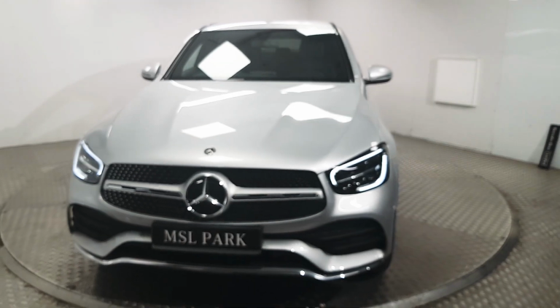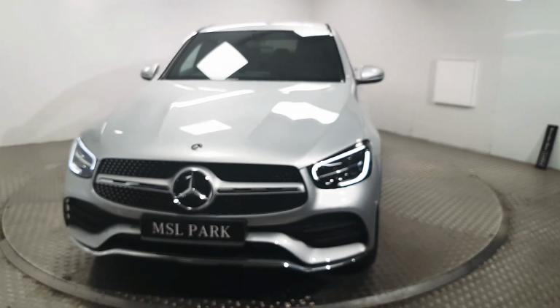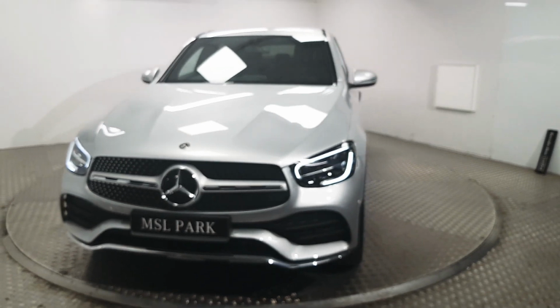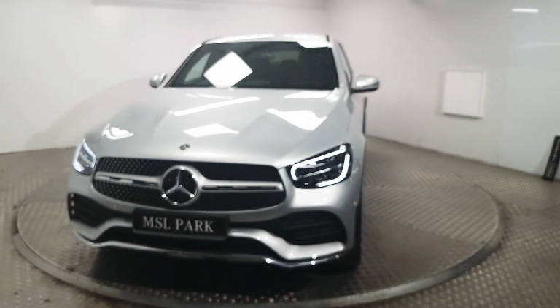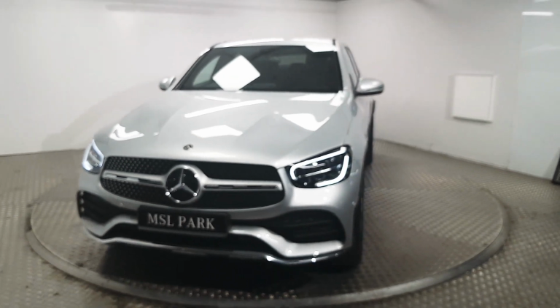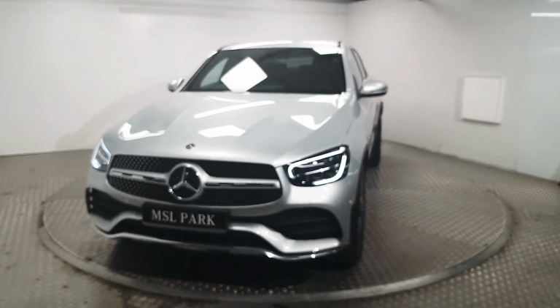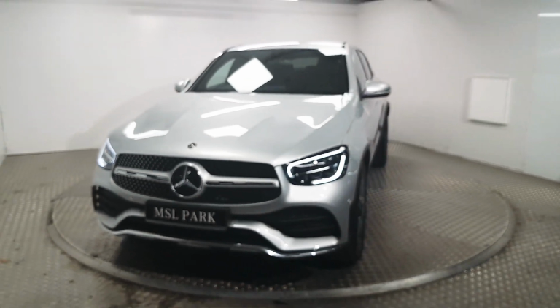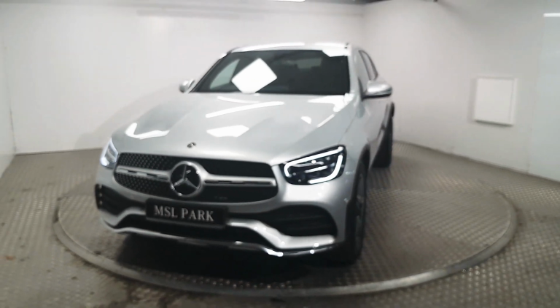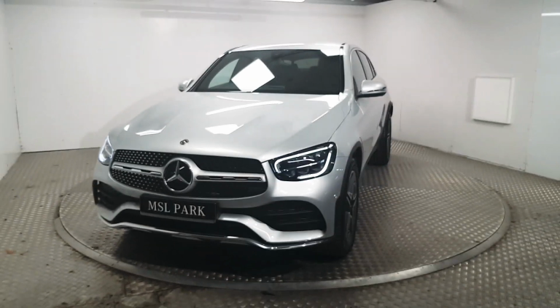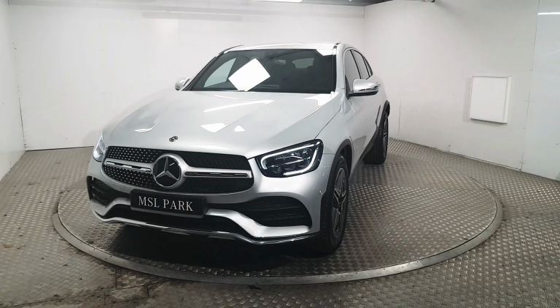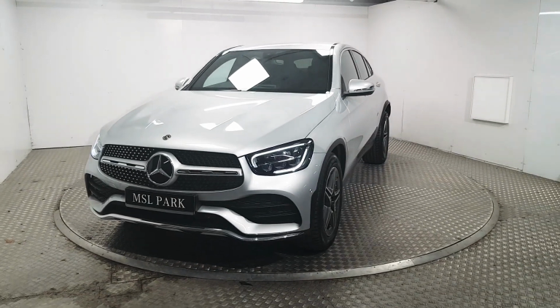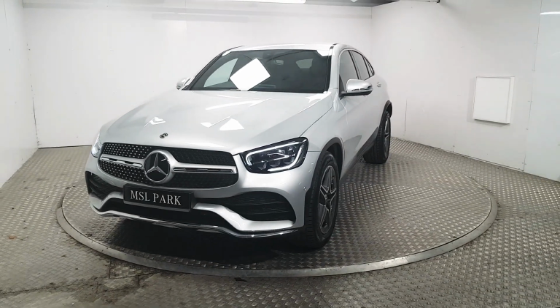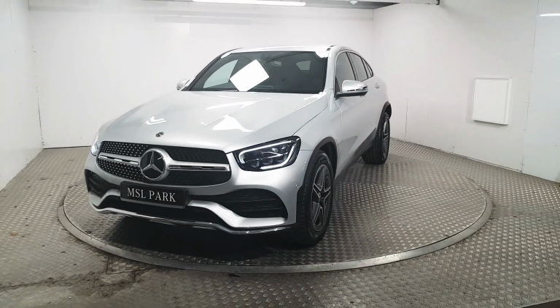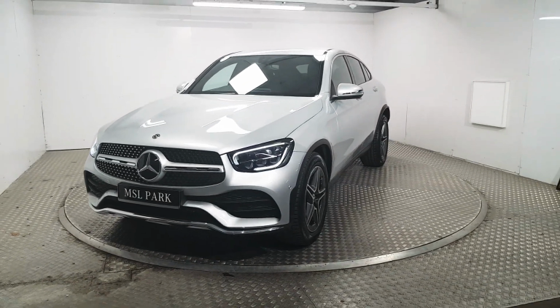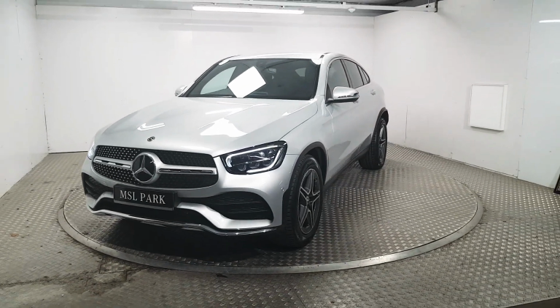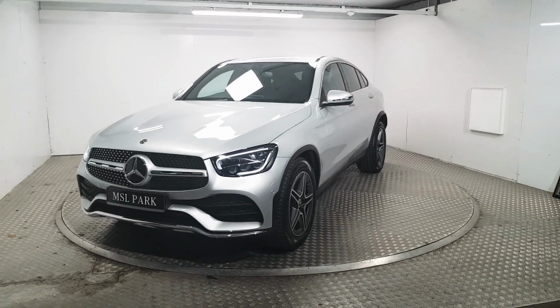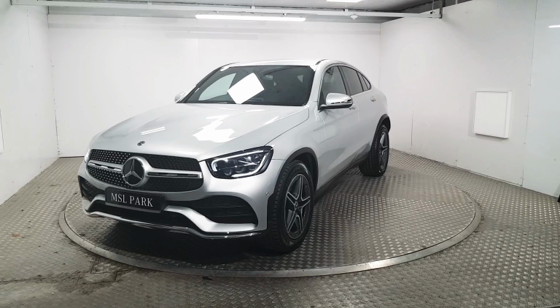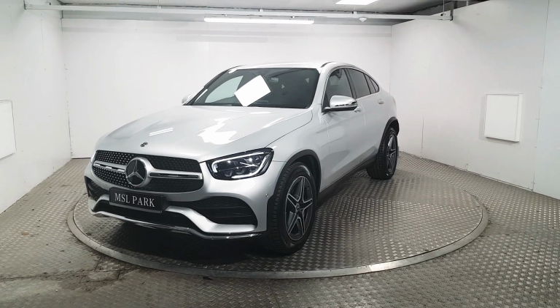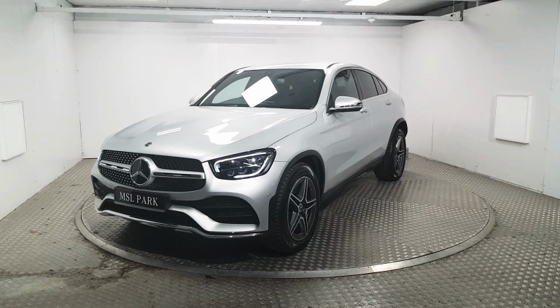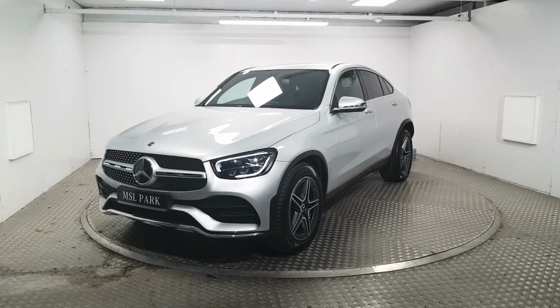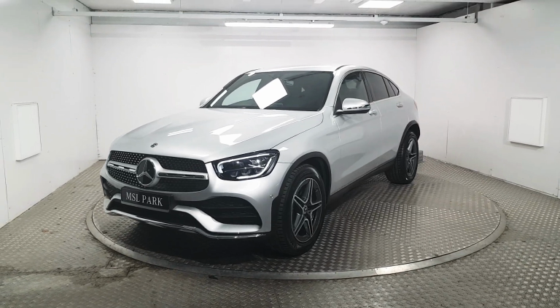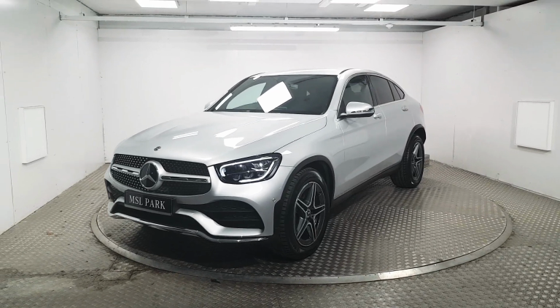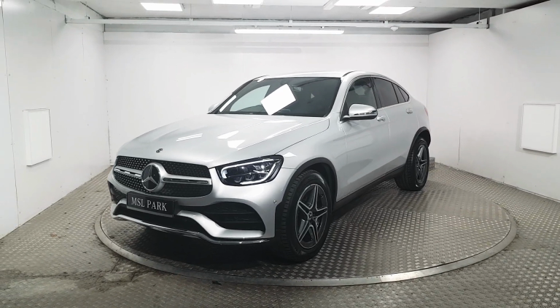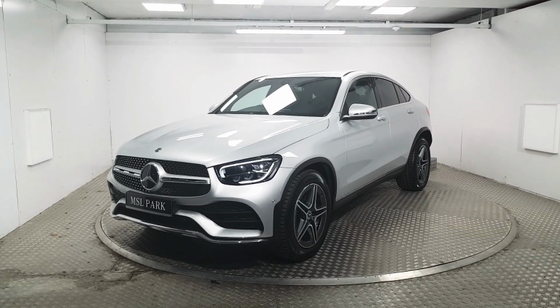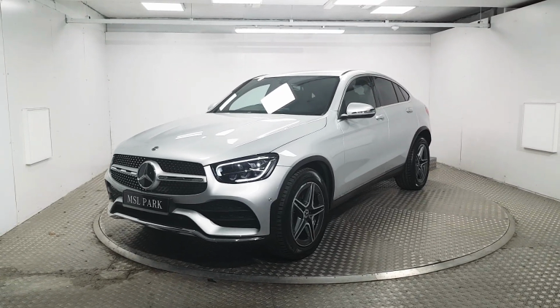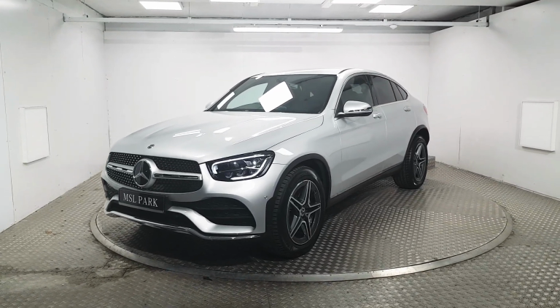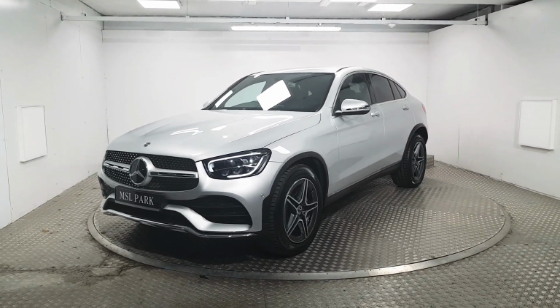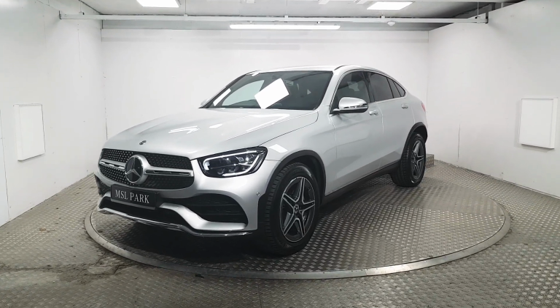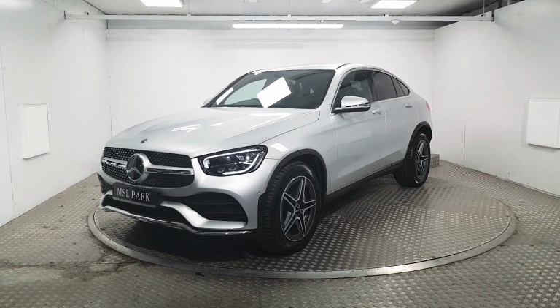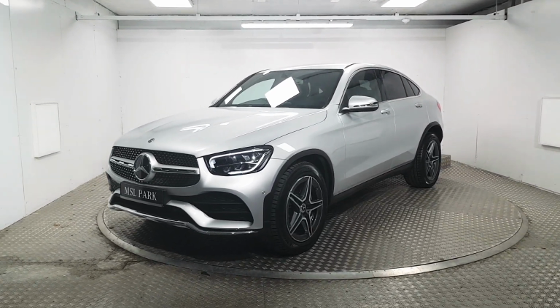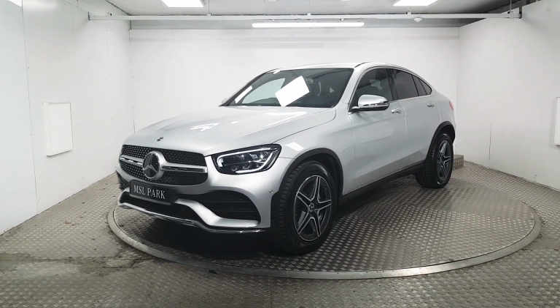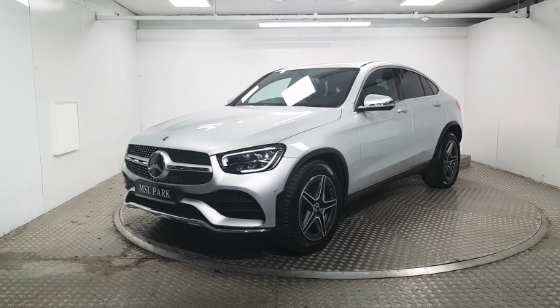If you'd like to know more about this stunning GLC Coupe or even book a test drive, please contact us. Our number is 01-869-1000. Thank you.